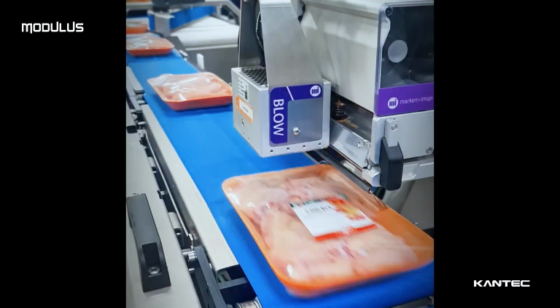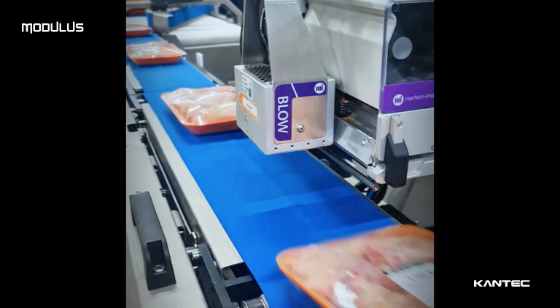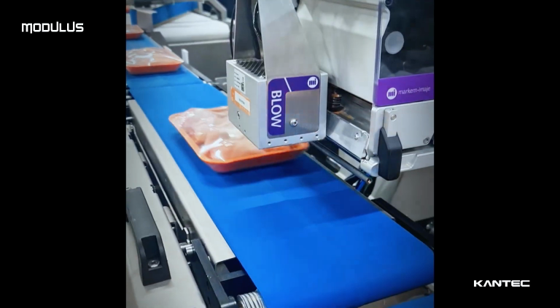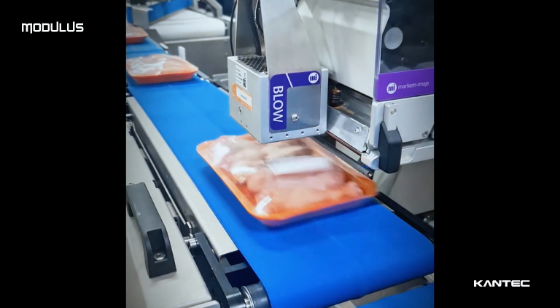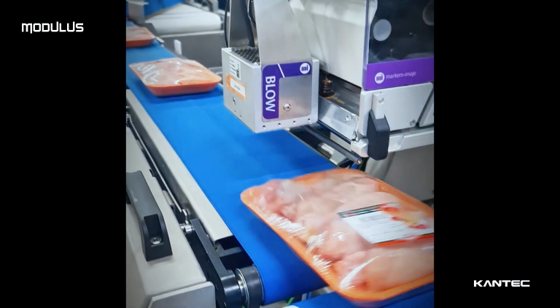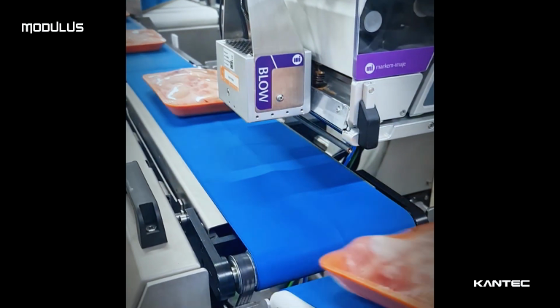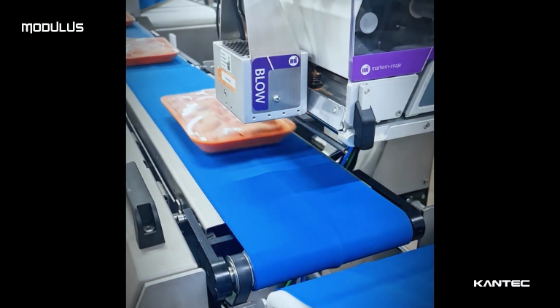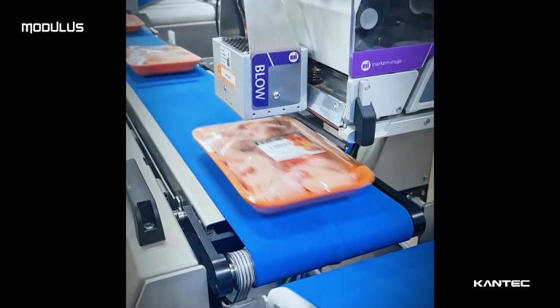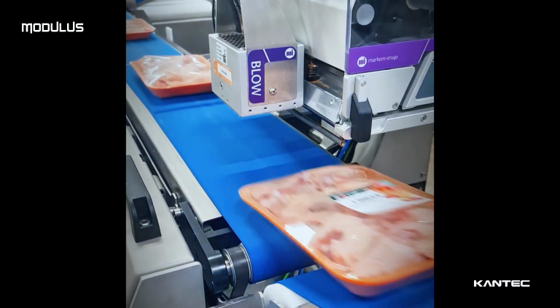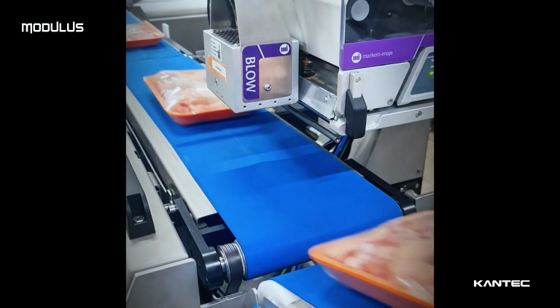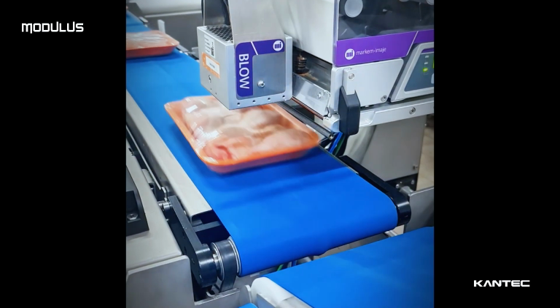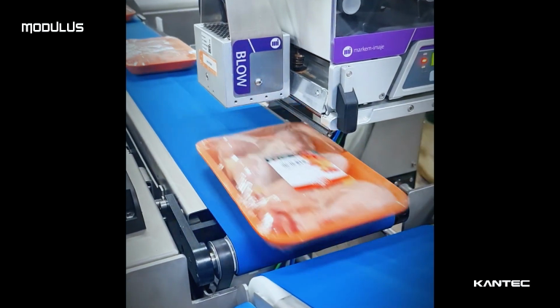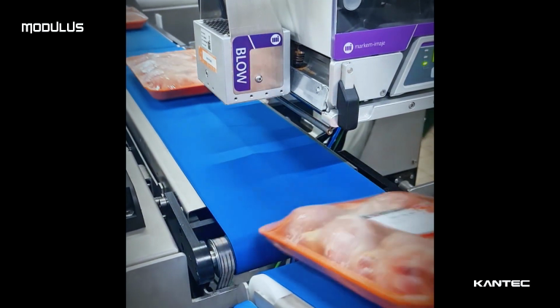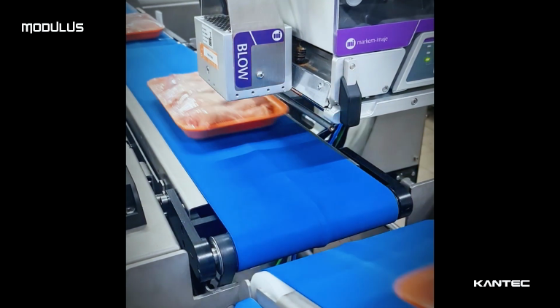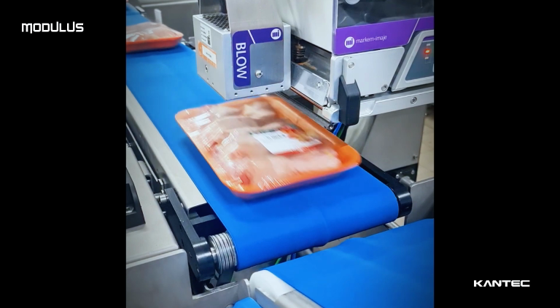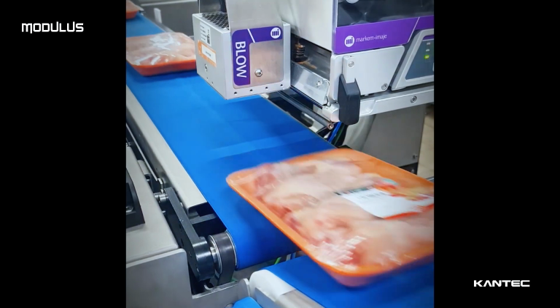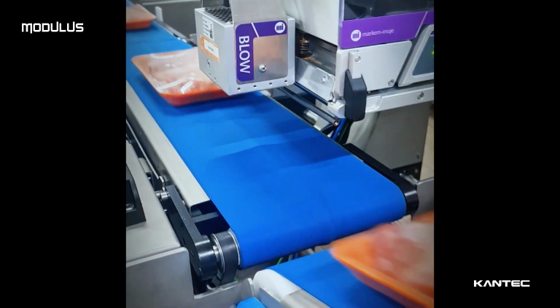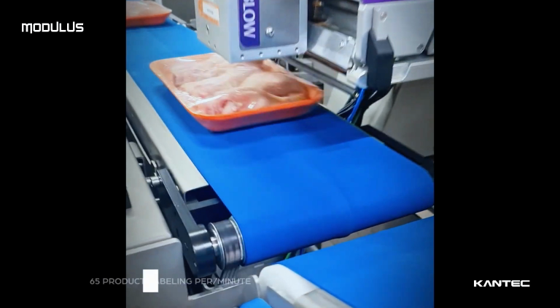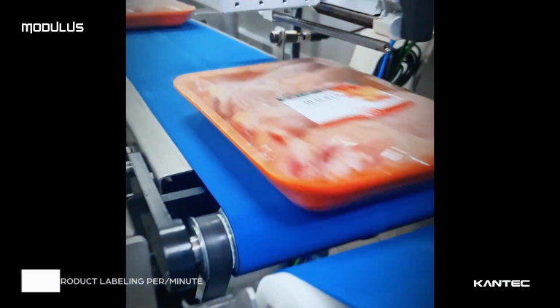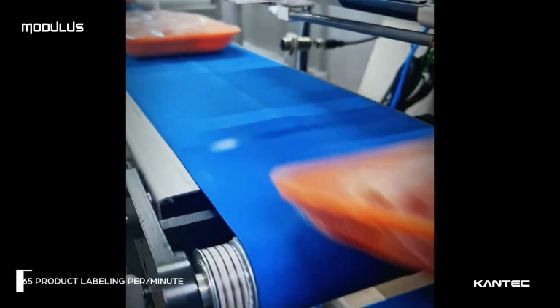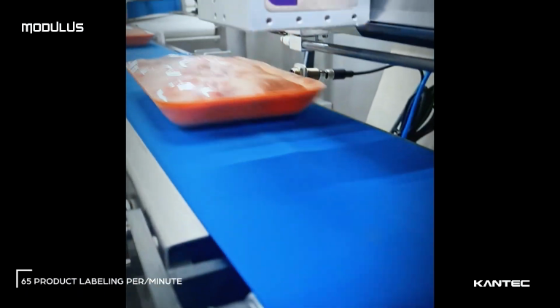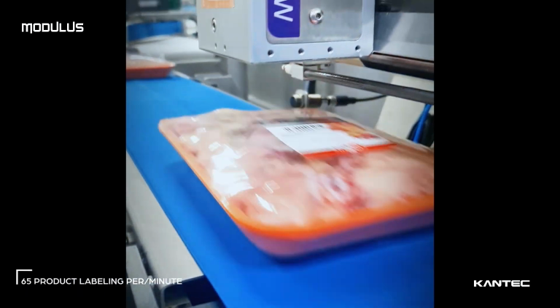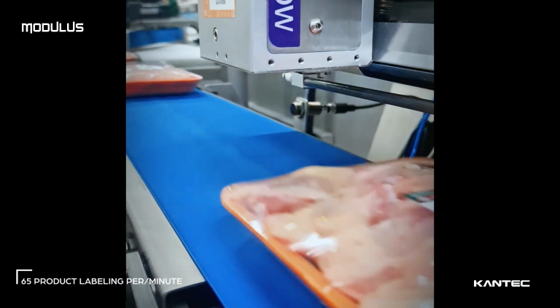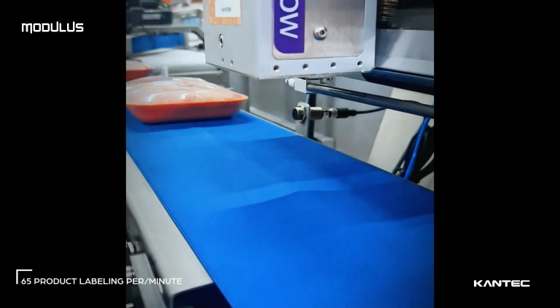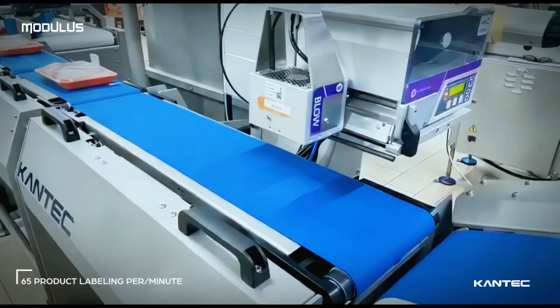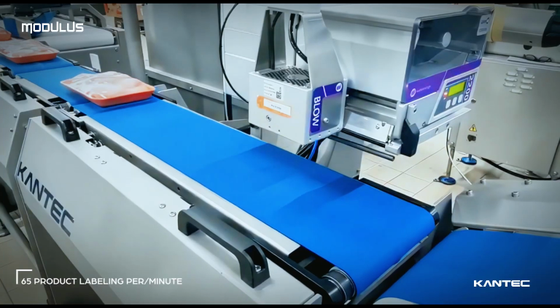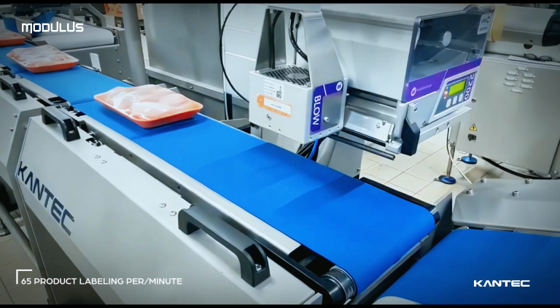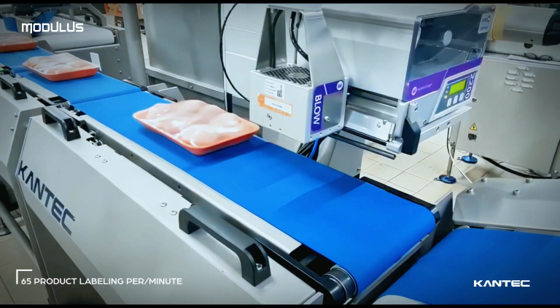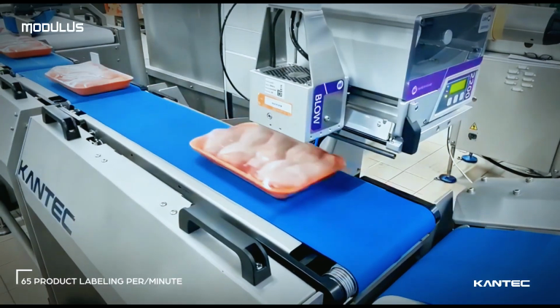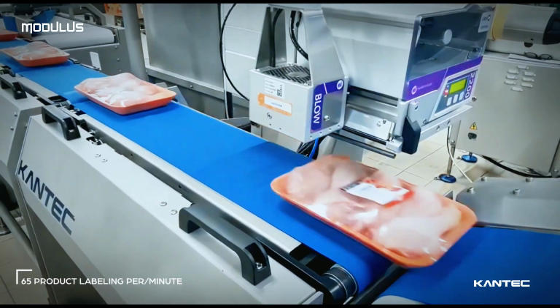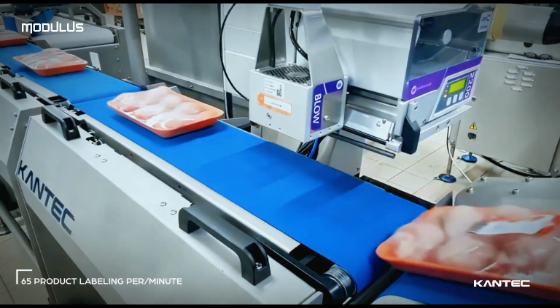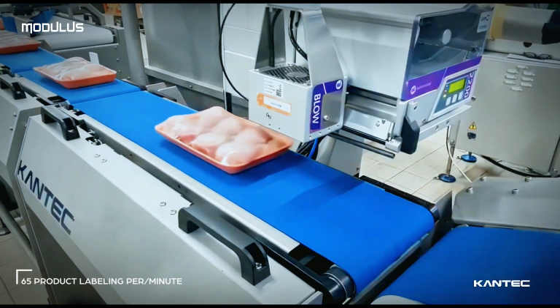The labeler is a high-speed system designed to meet industrial labeling requirements. It labels up to 65 tray products per minute according to their characteristics, preparing them for the grading stage.